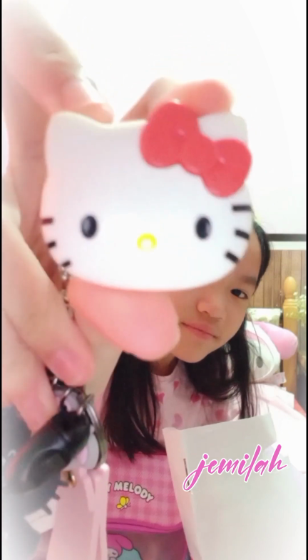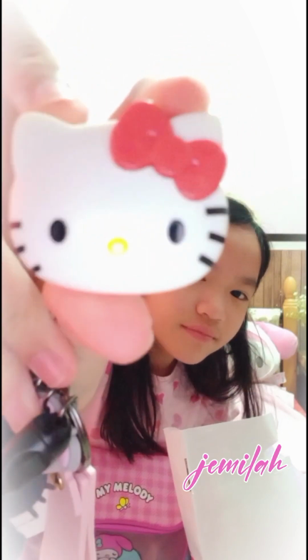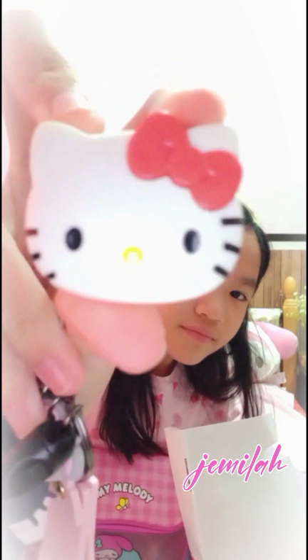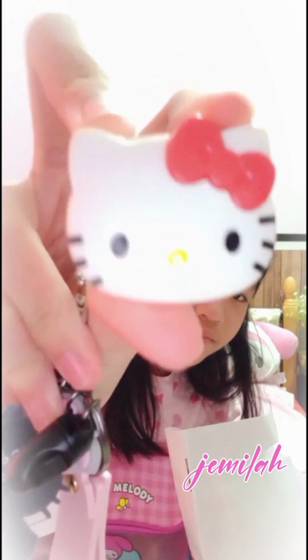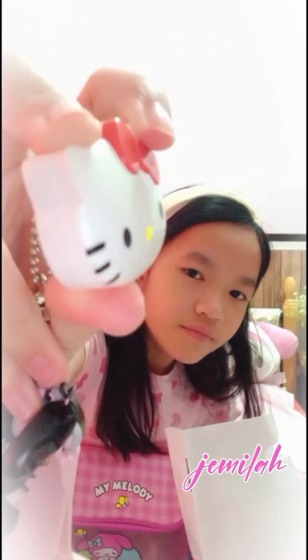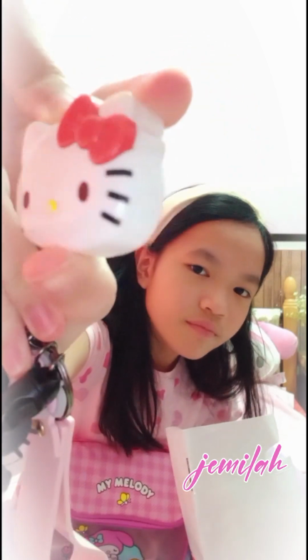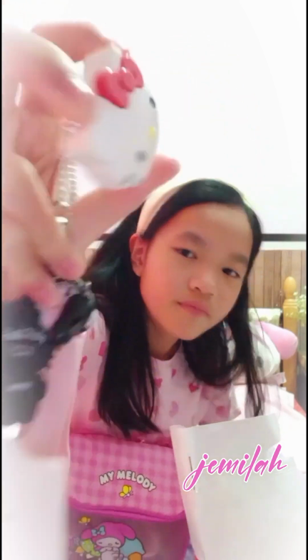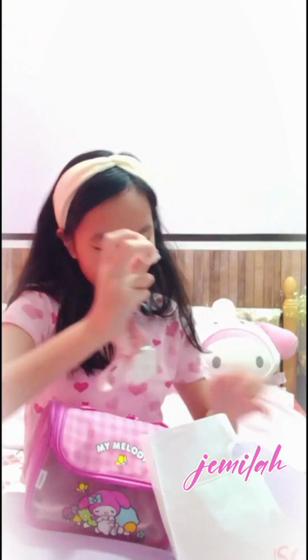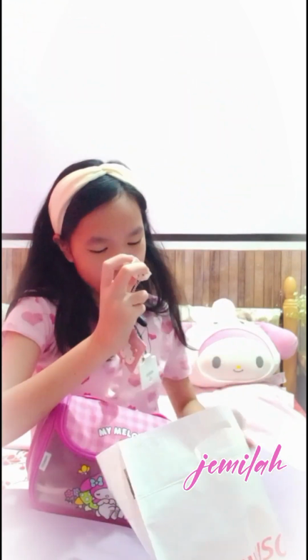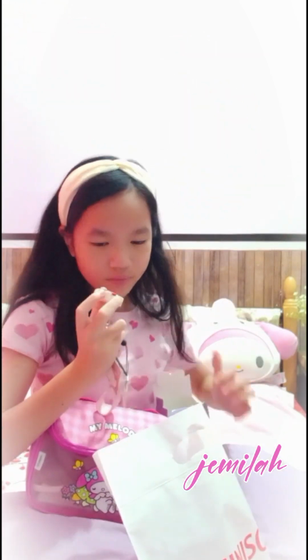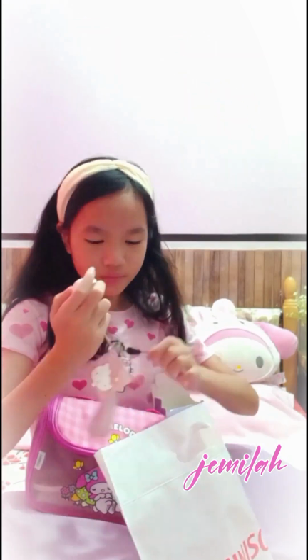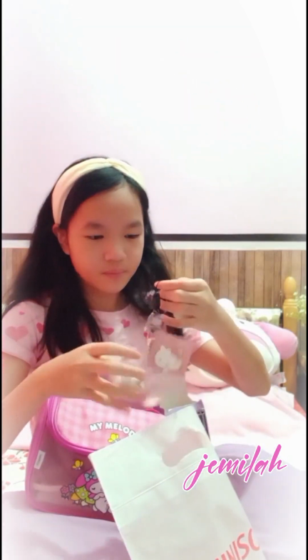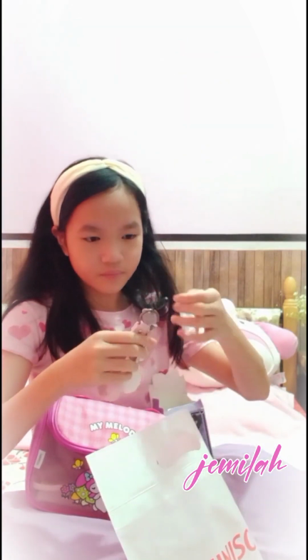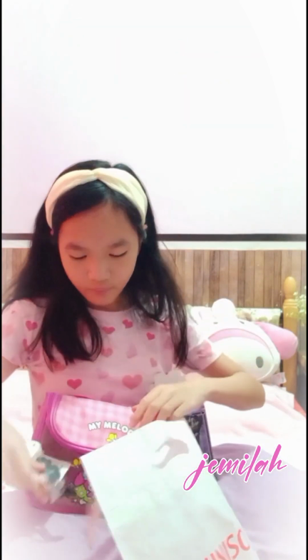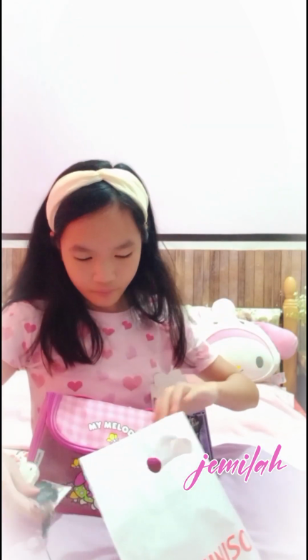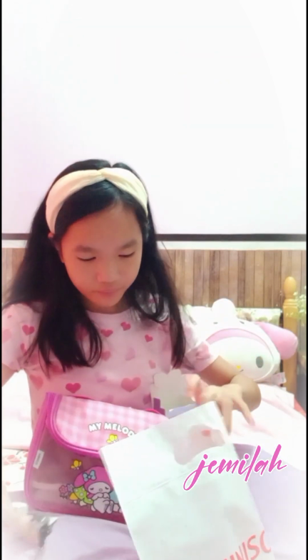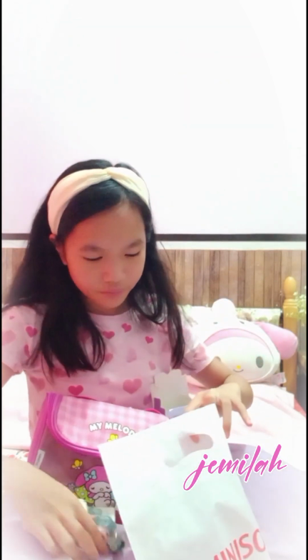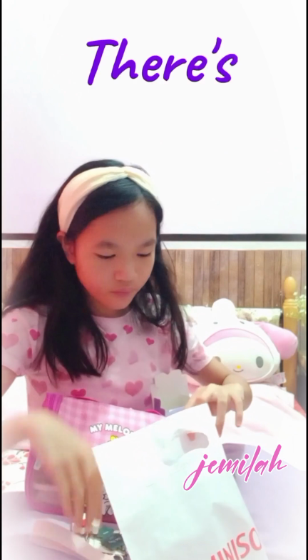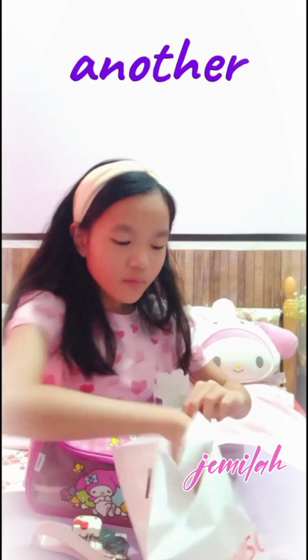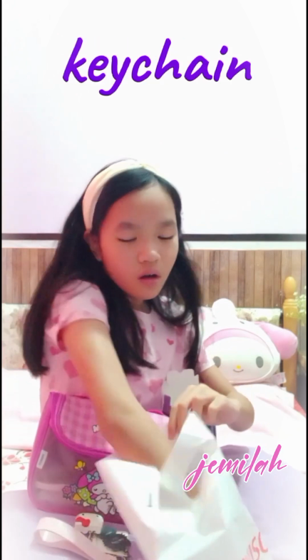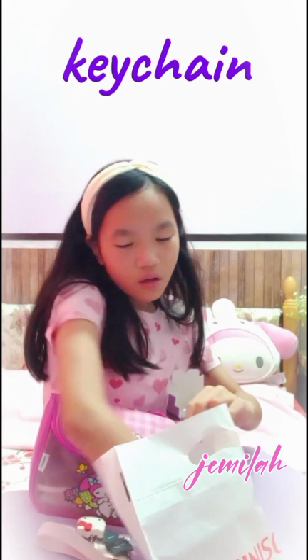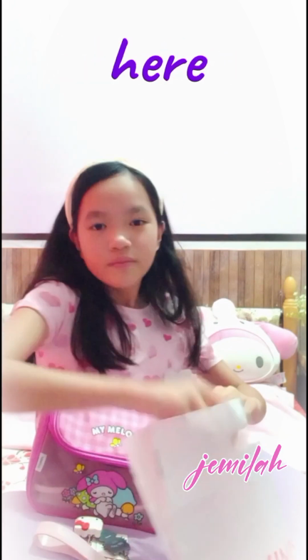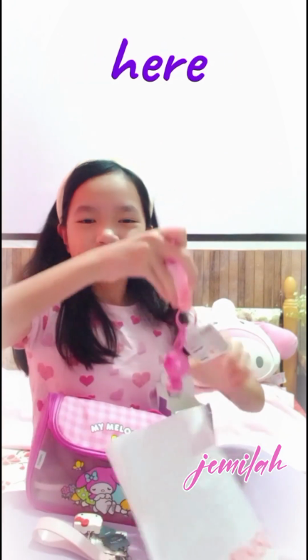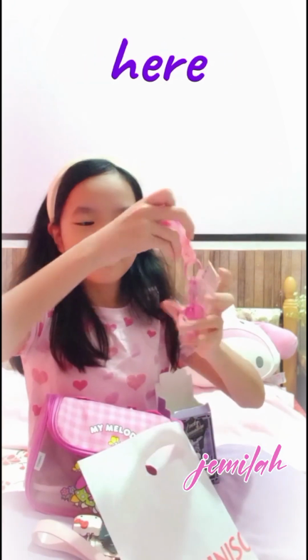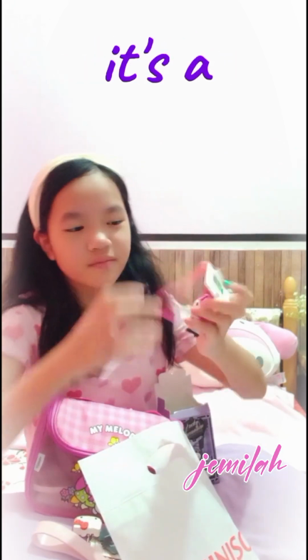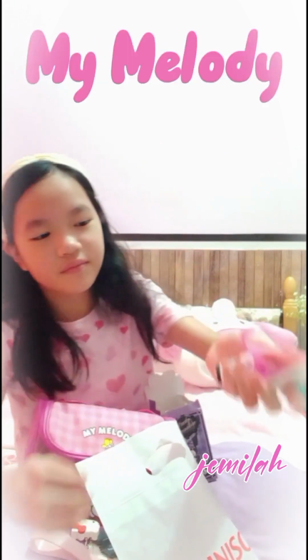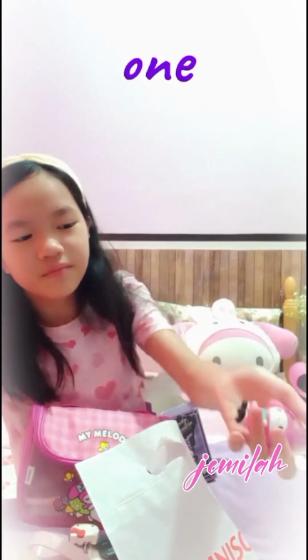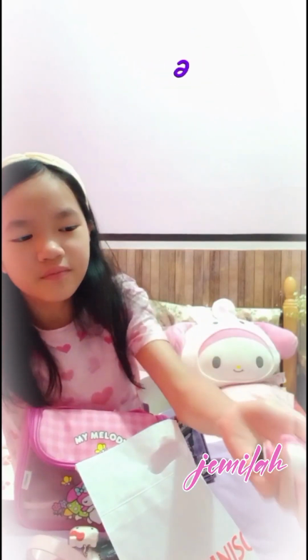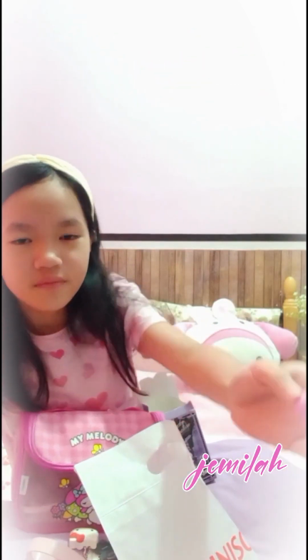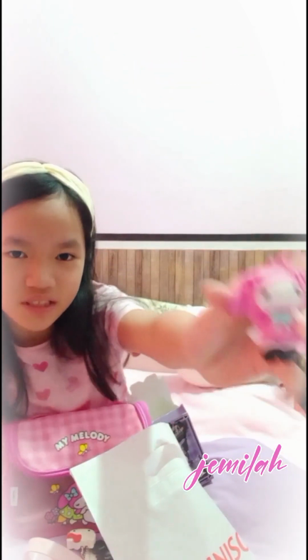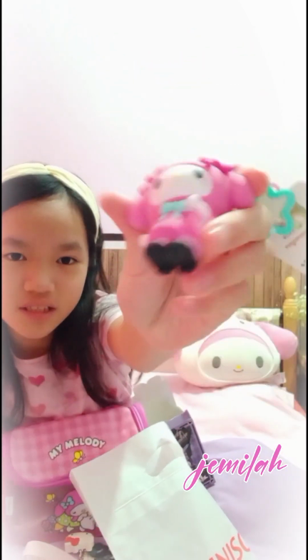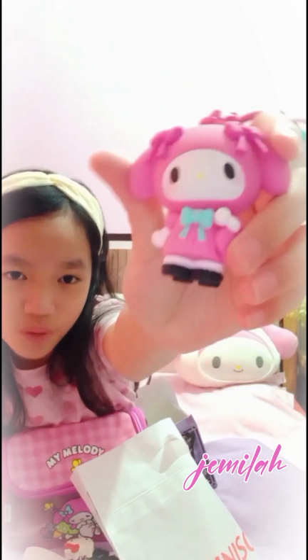And there's another keychain here — it's a My Melody one. Here's this cute one!